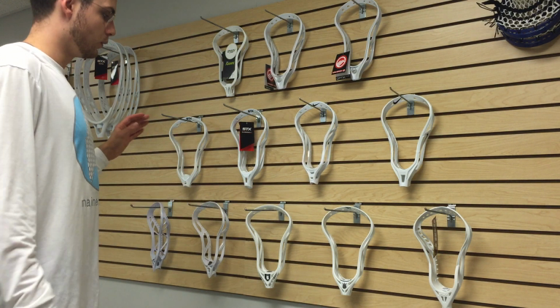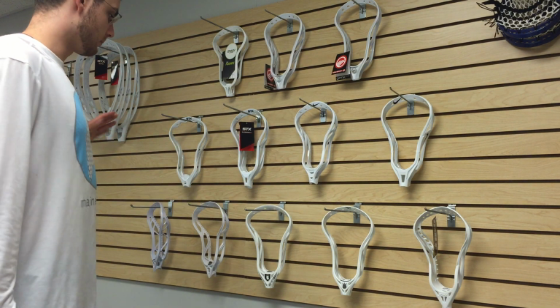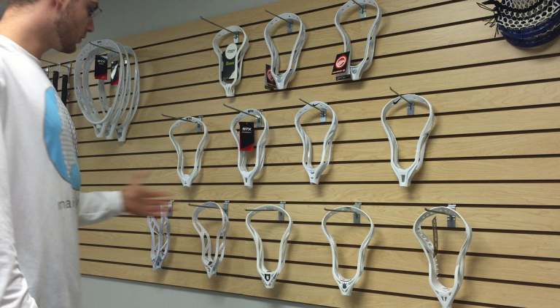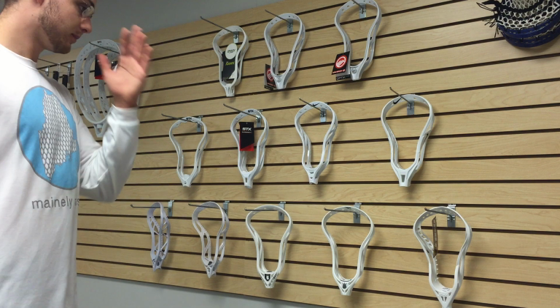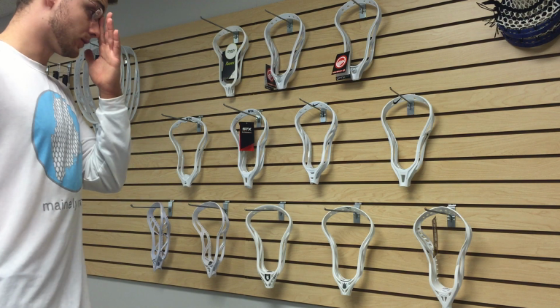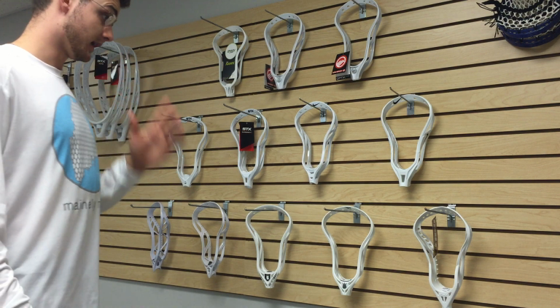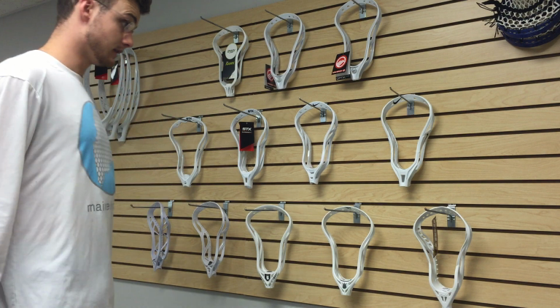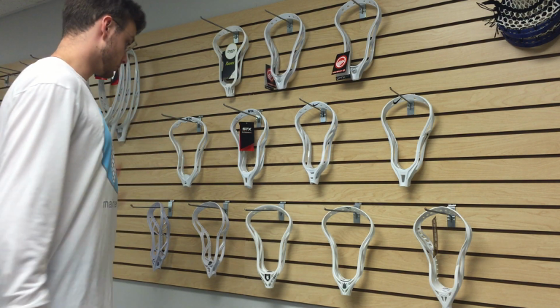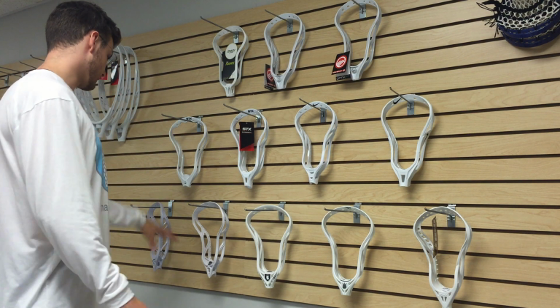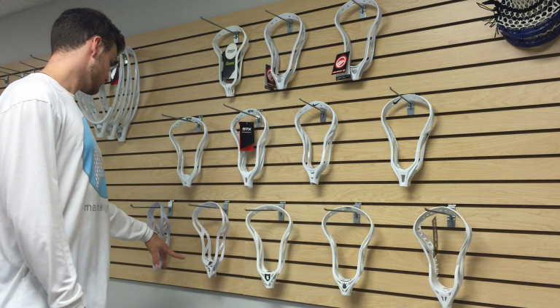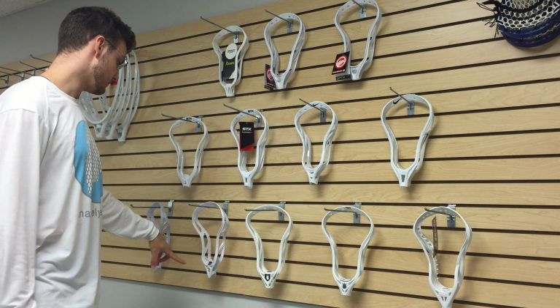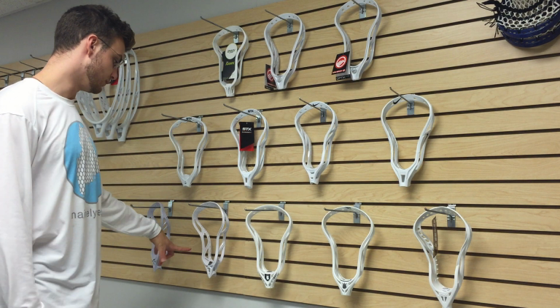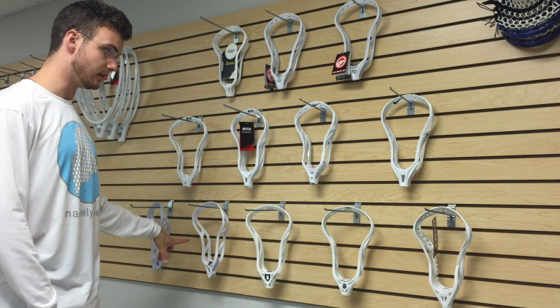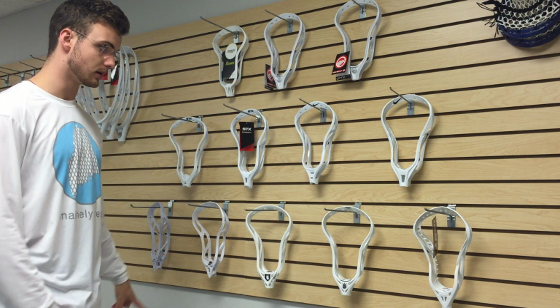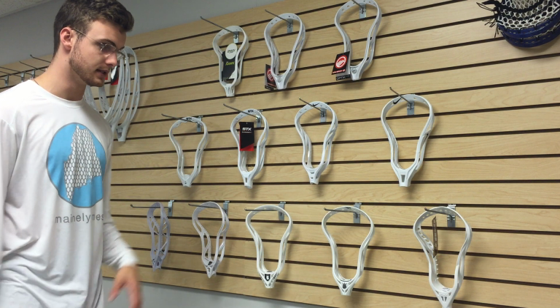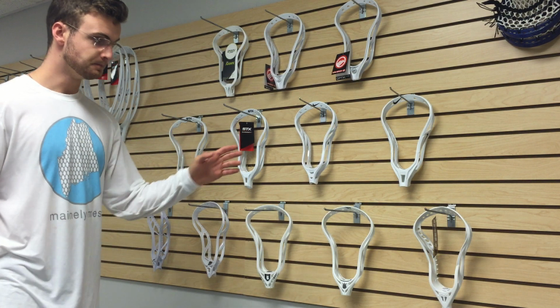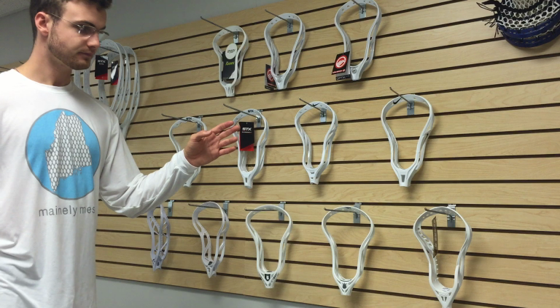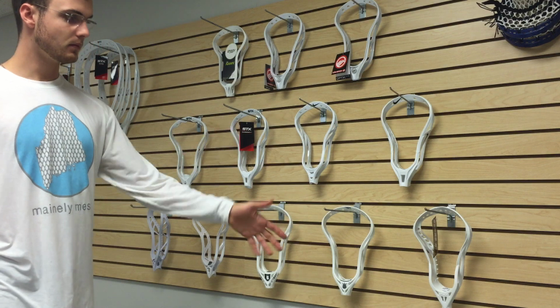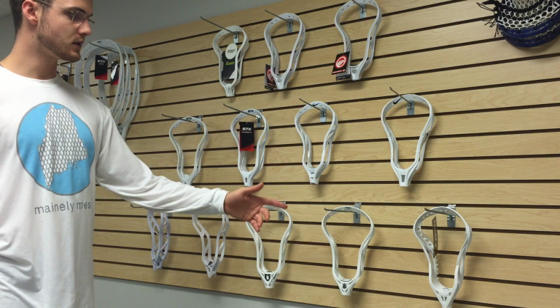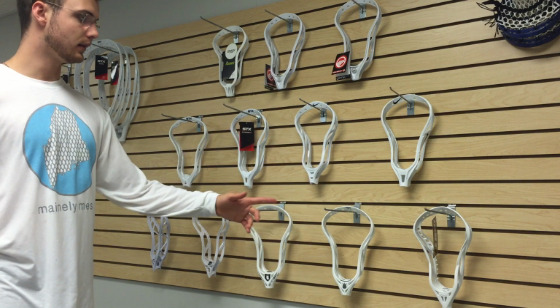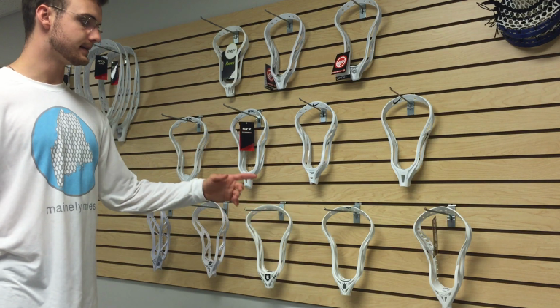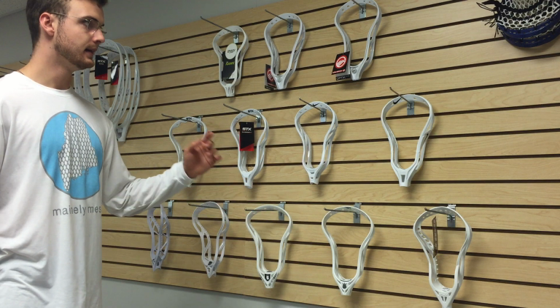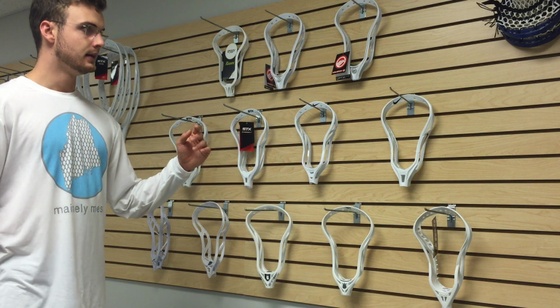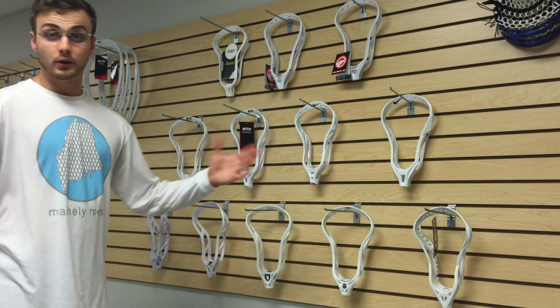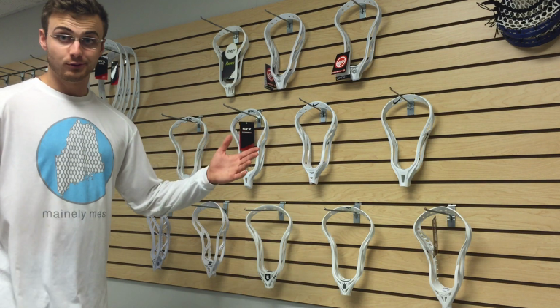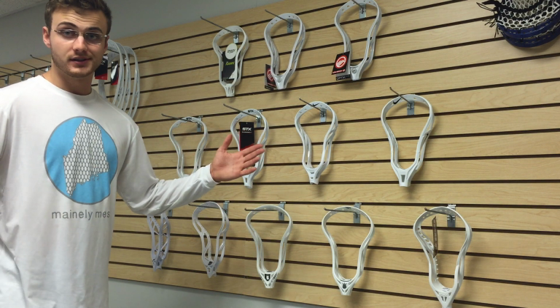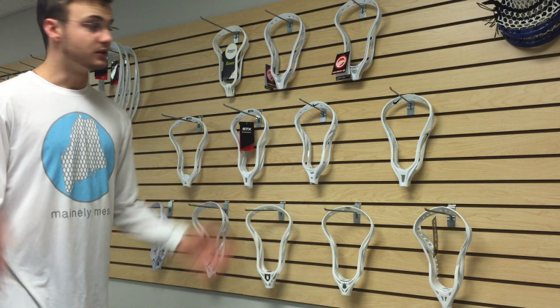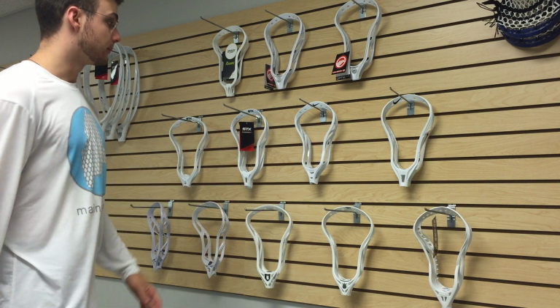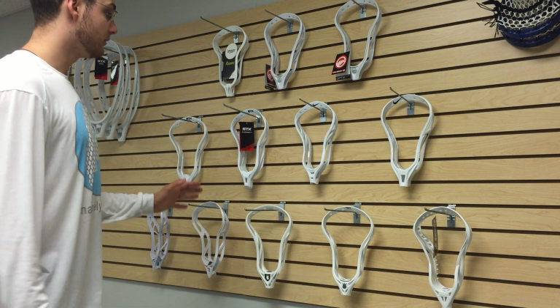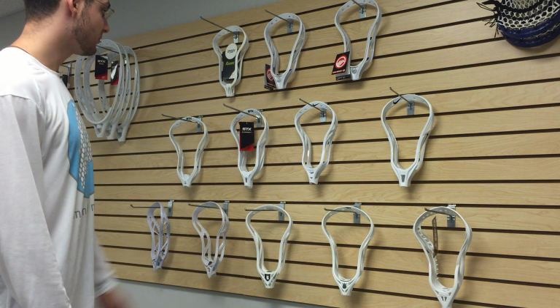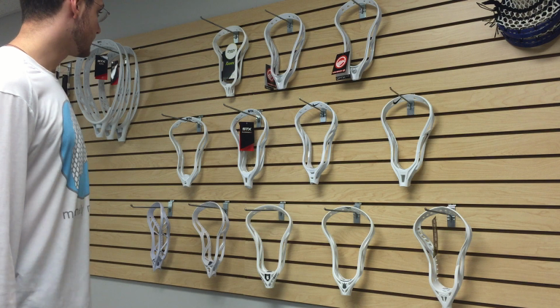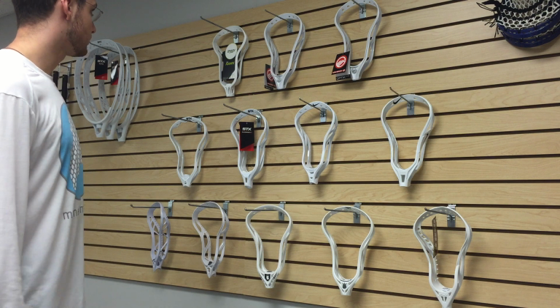We are moving away from the high school spec heads — we're just trying to help some people move these Under Armour heads, and we obviously love the Torque, but we're moving away from high school heads otherwise.